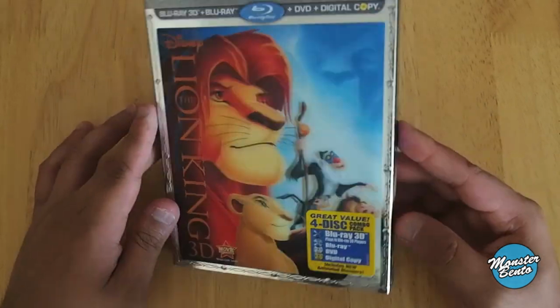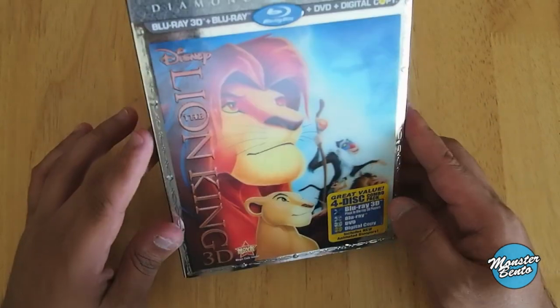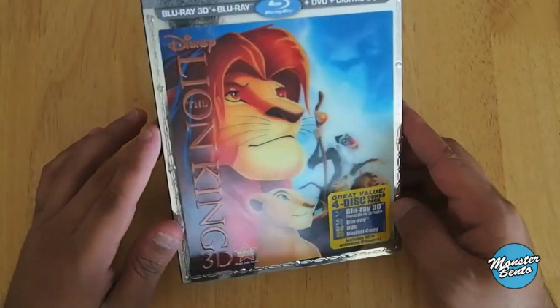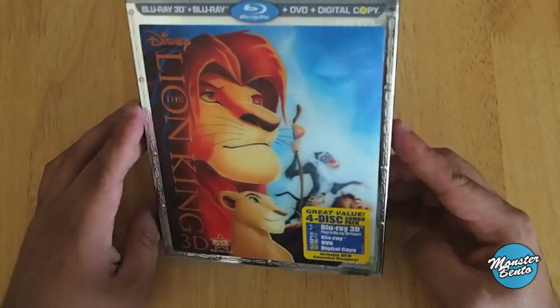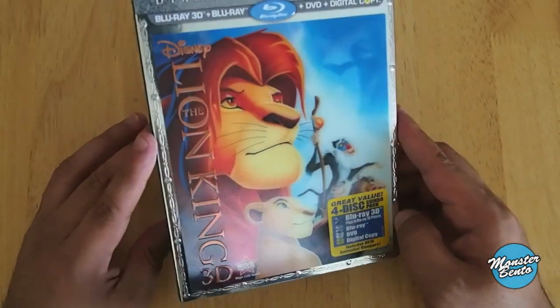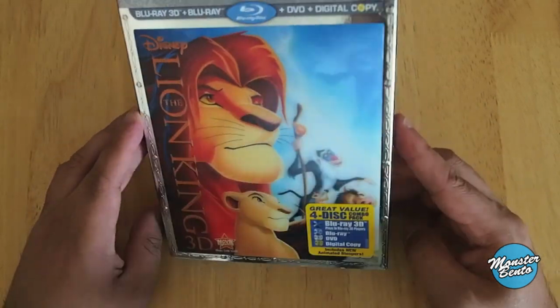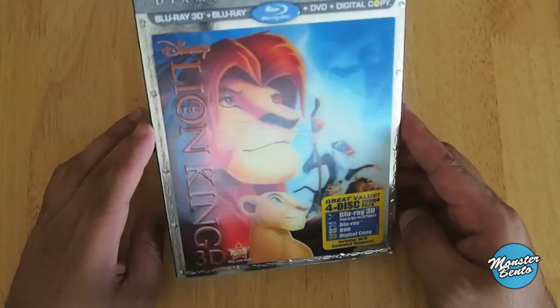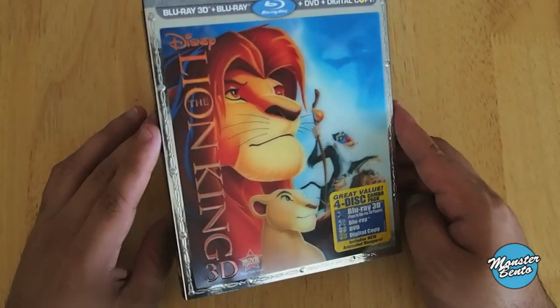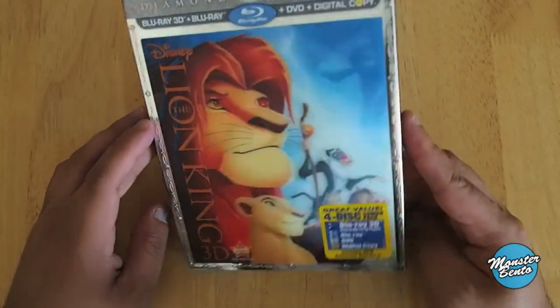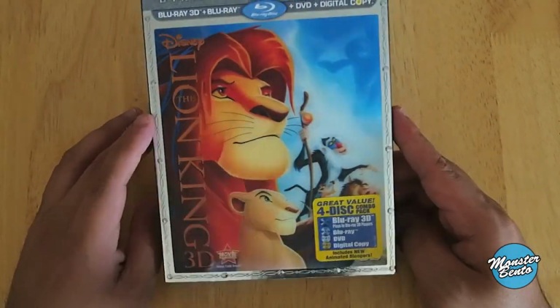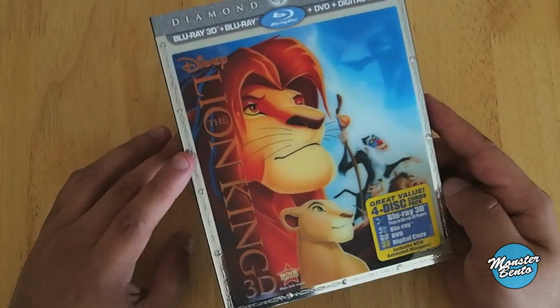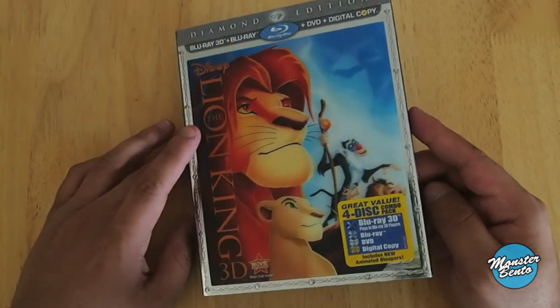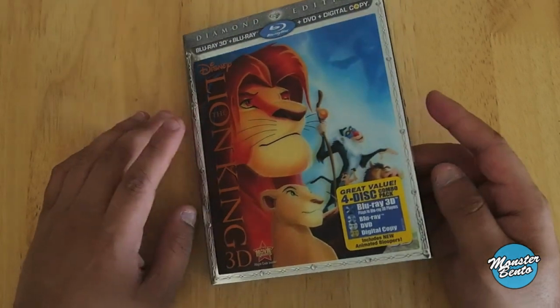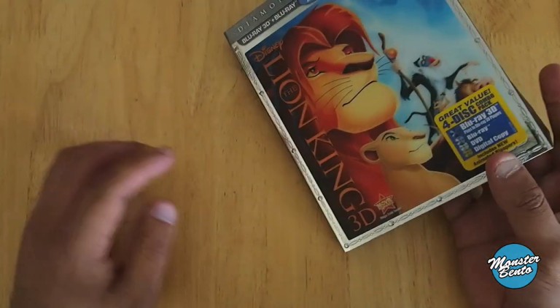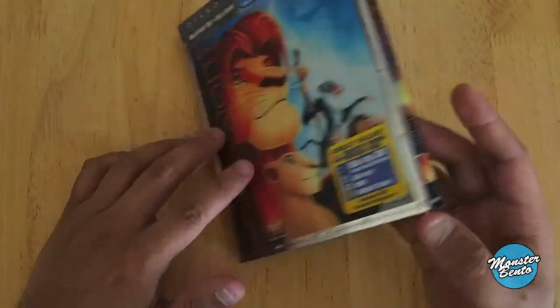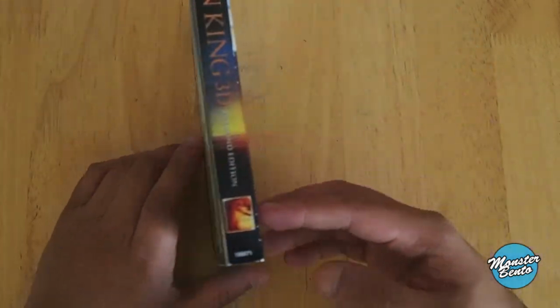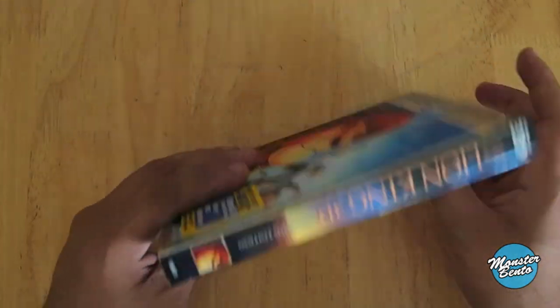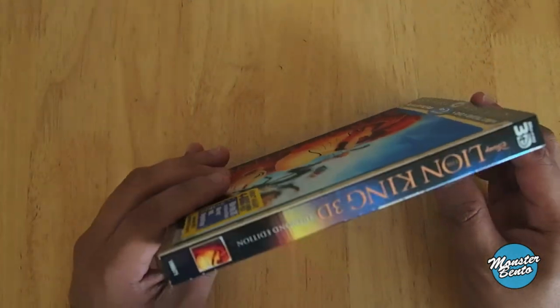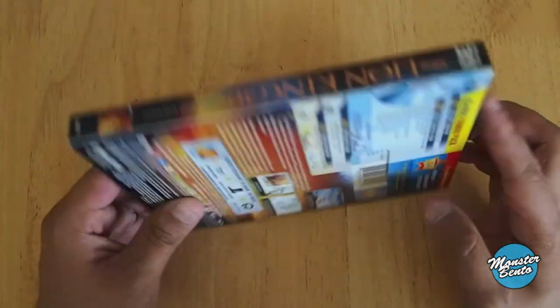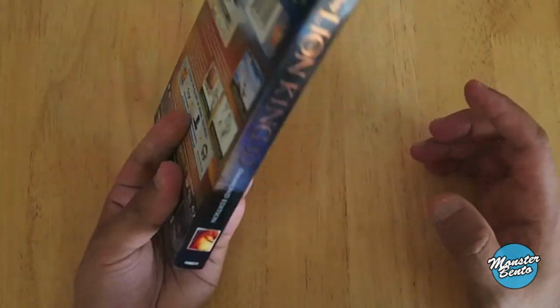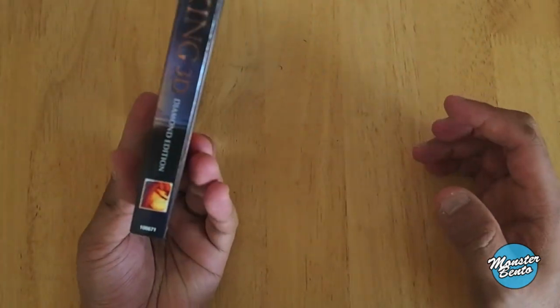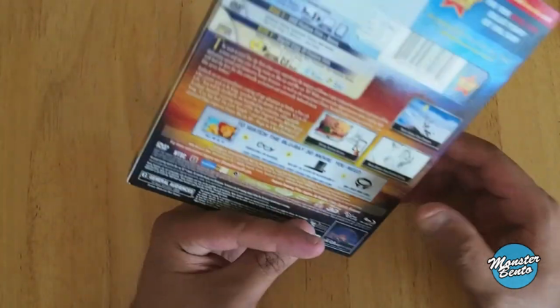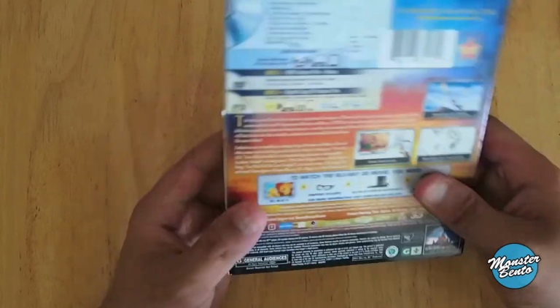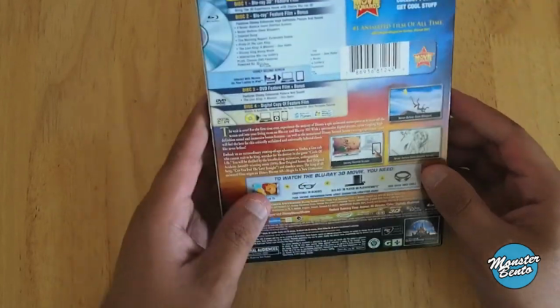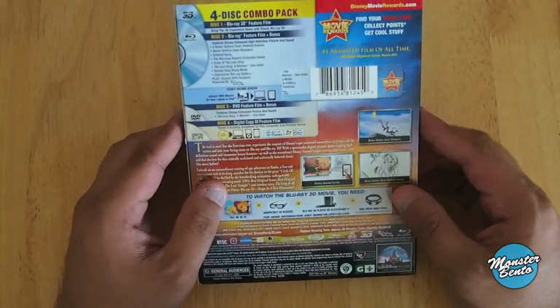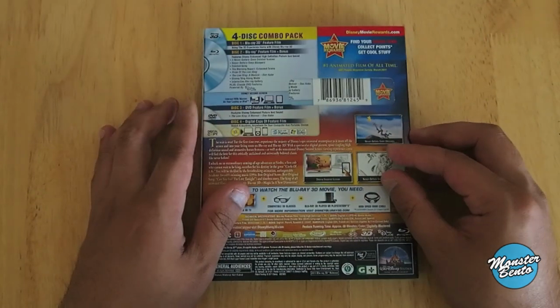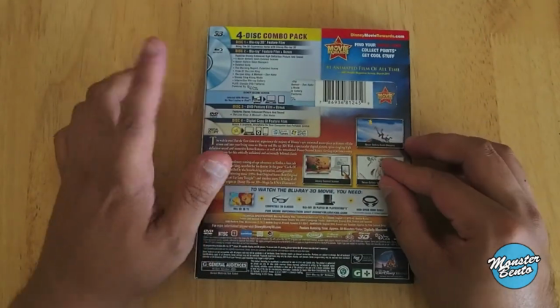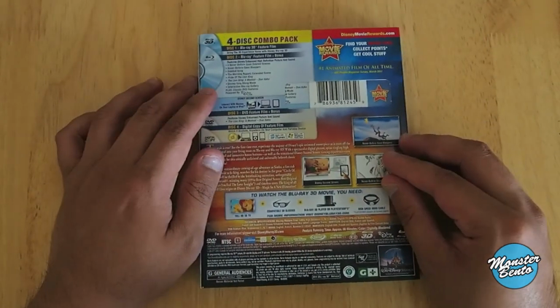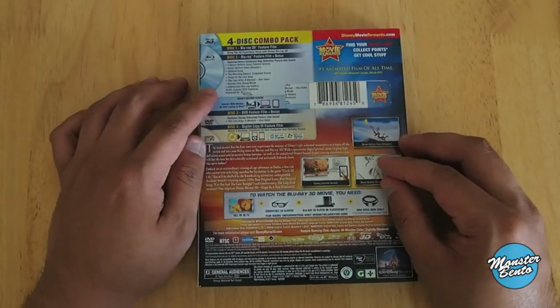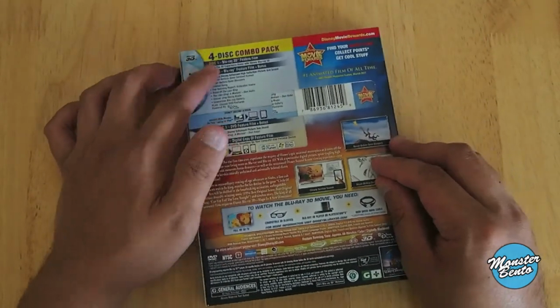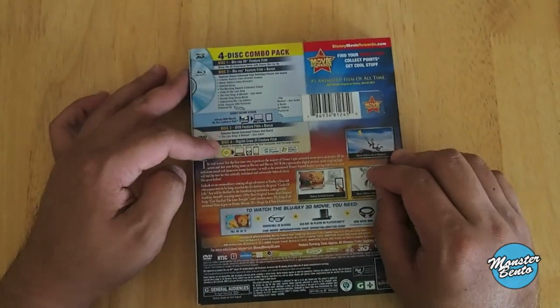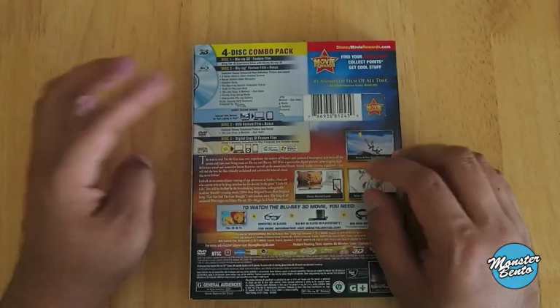The slipcover has this lenticular effect to it, but it's not something that's really impressive. On the side it has Simba and Simba on the little profile pics. And then on the back is what is on each disc.